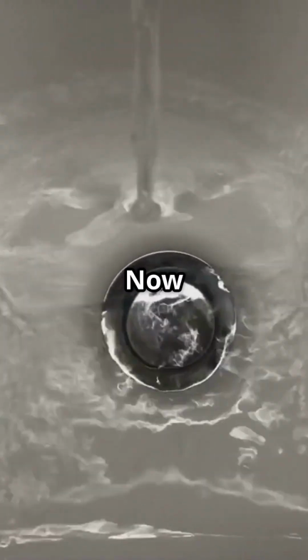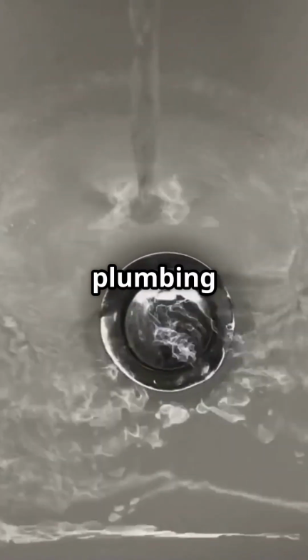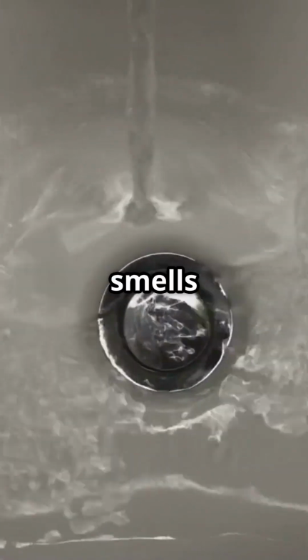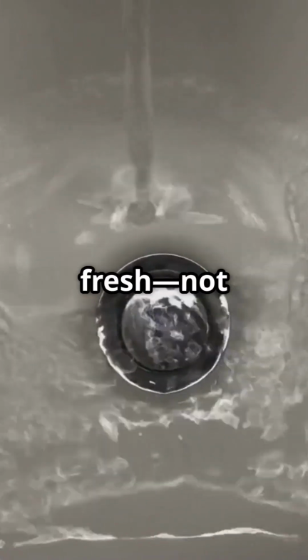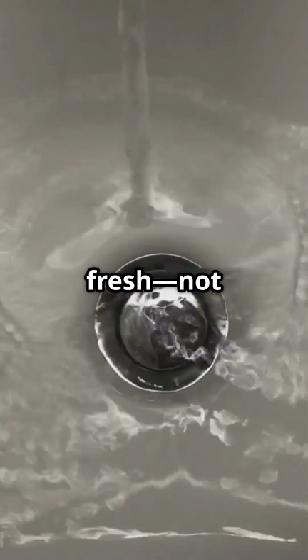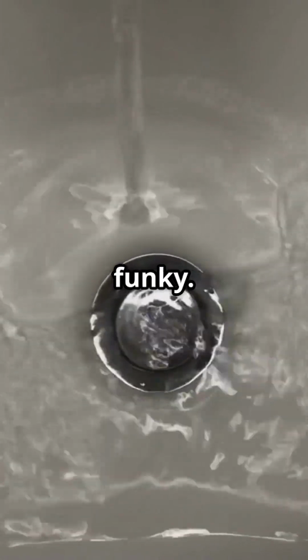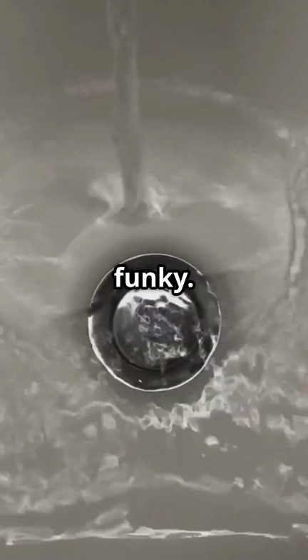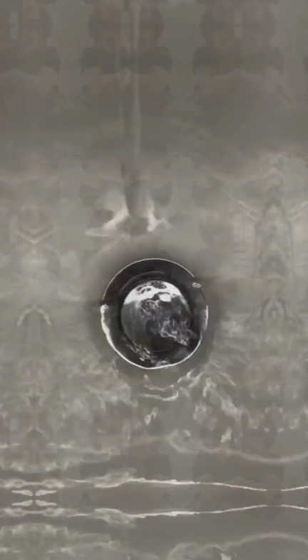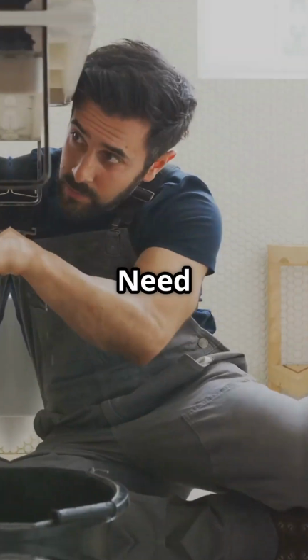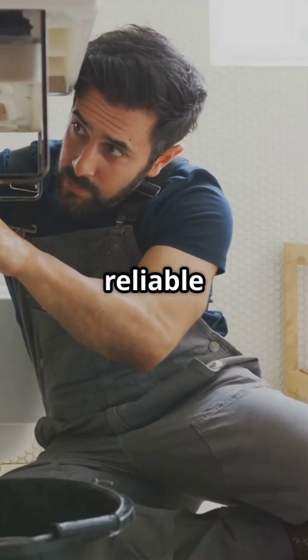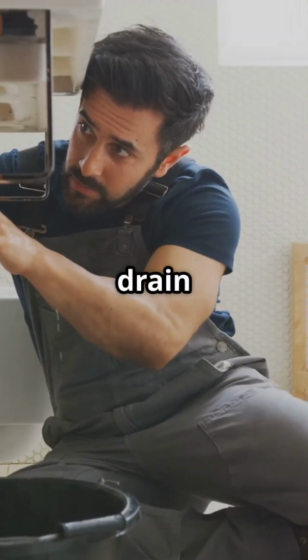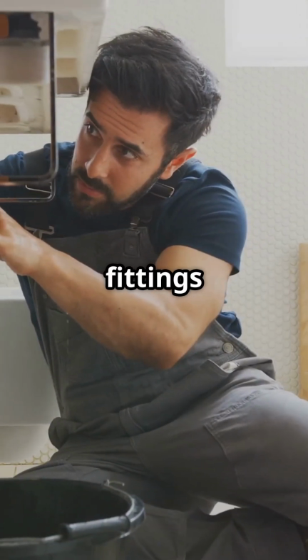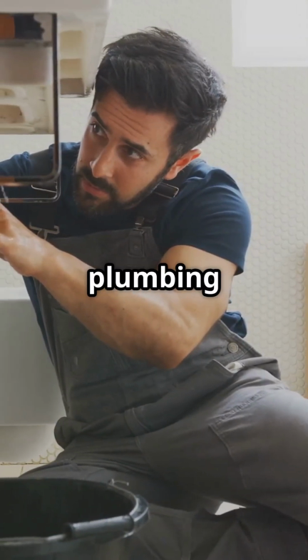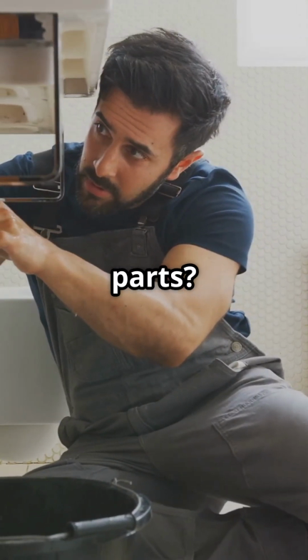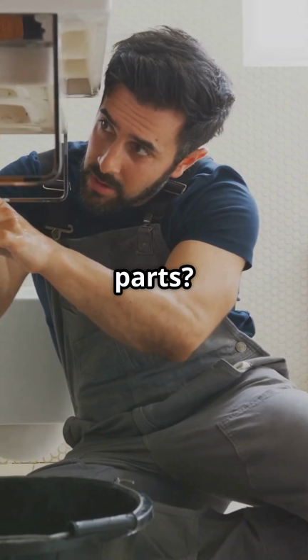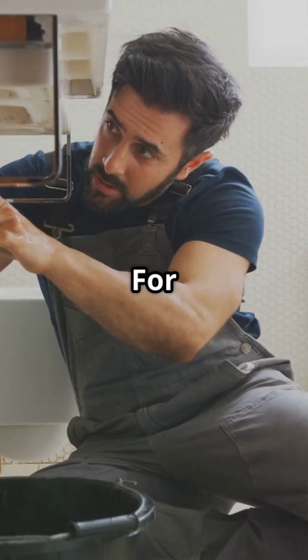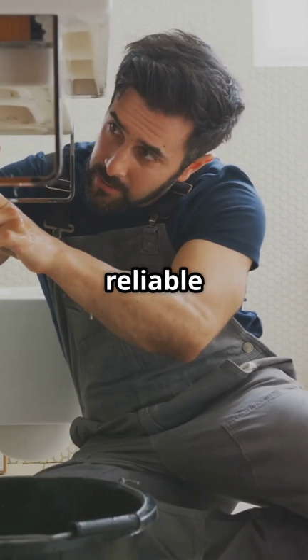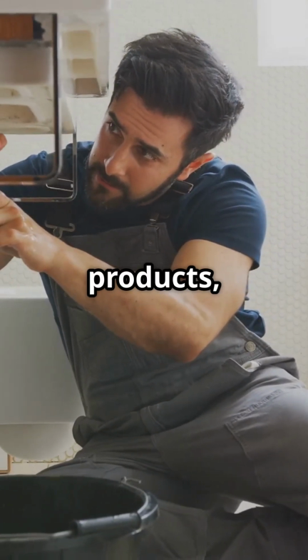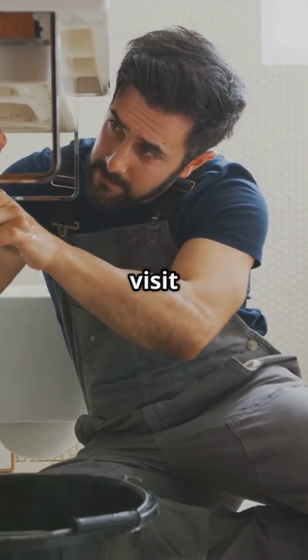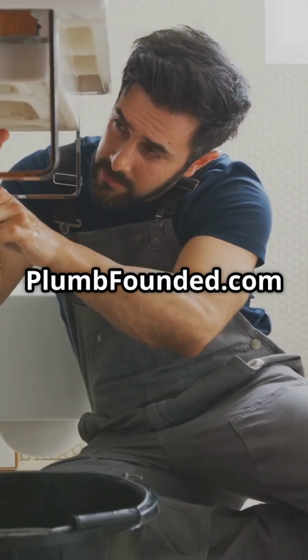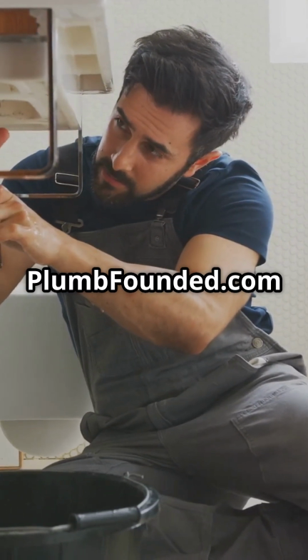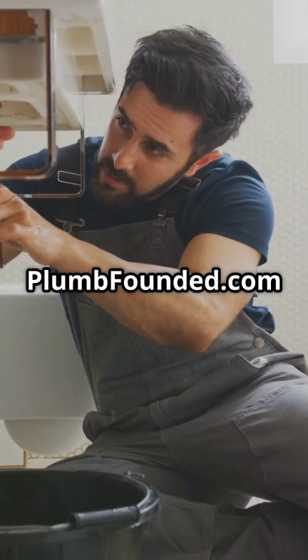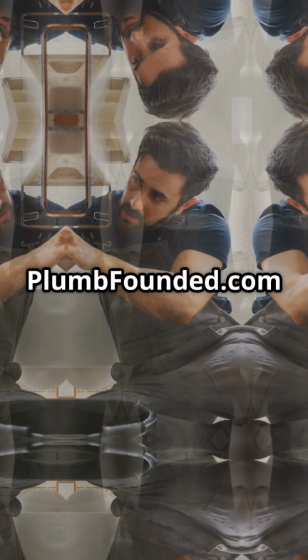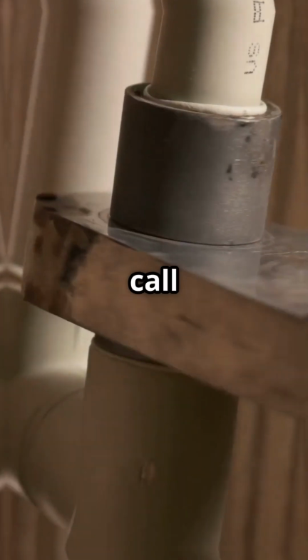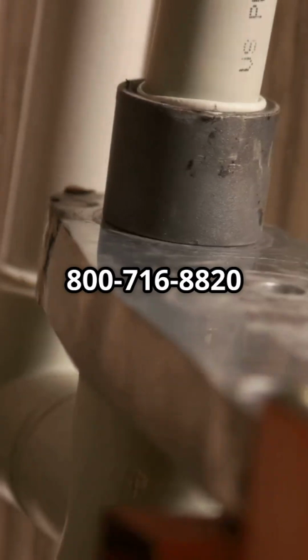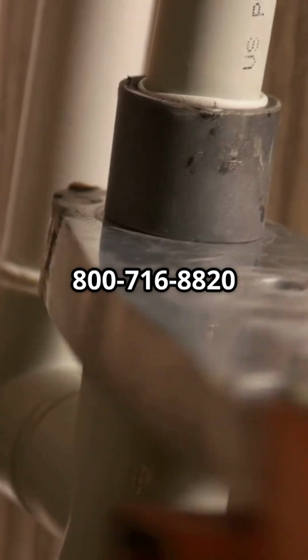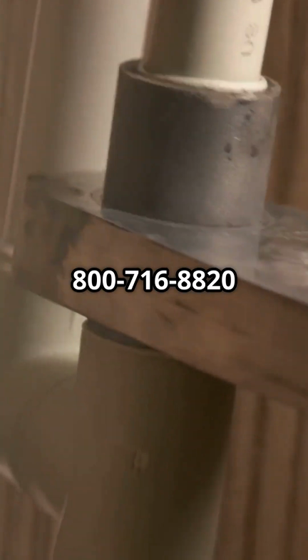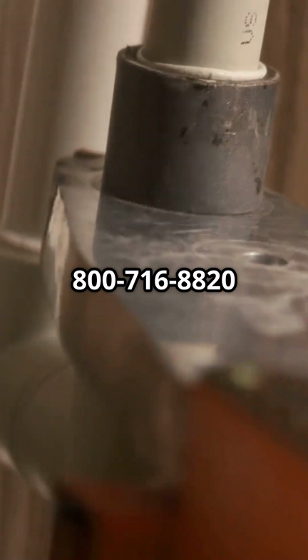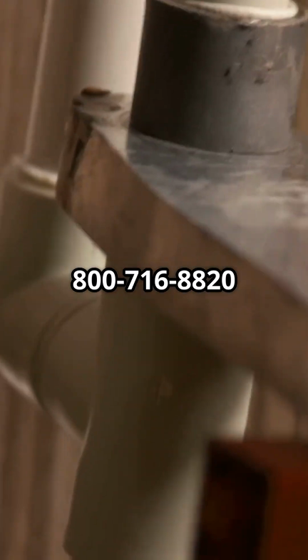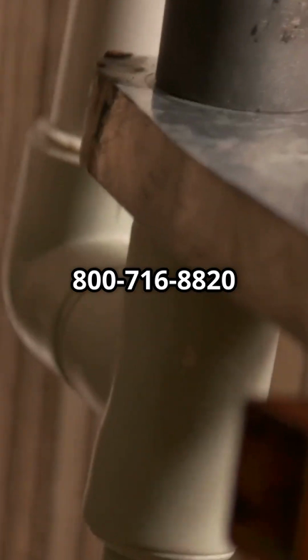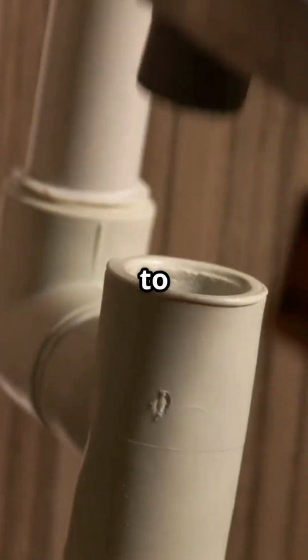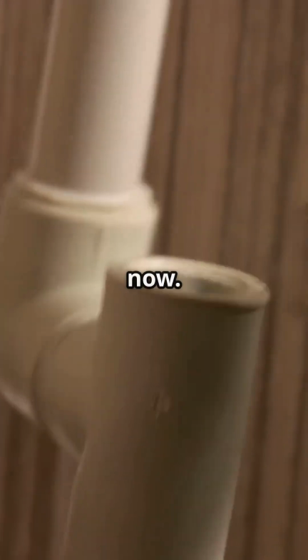Now your plumbing smells fresh, not funky. Need reliable drain fittings or plumbing parts? Visit plumfounded.com or call us at 800-716-8820 to shop now.